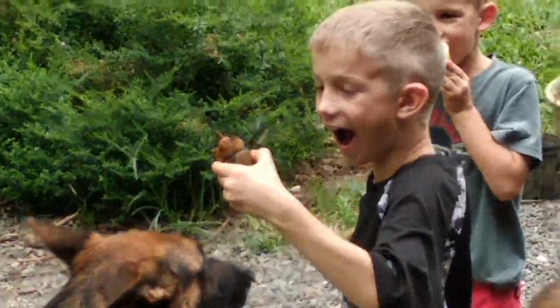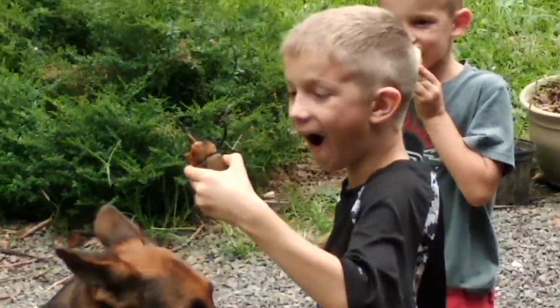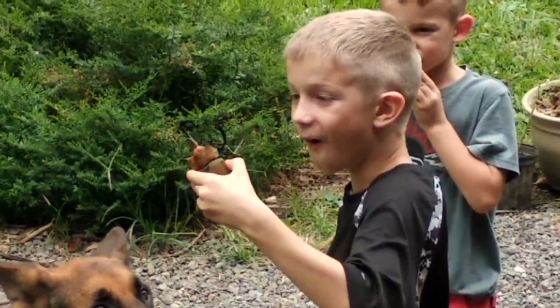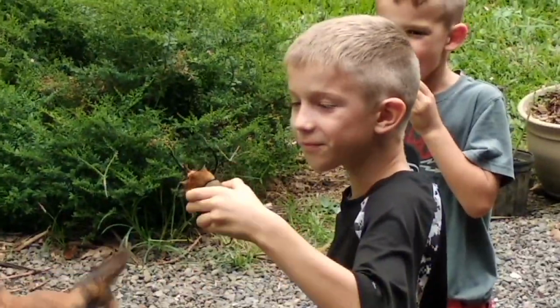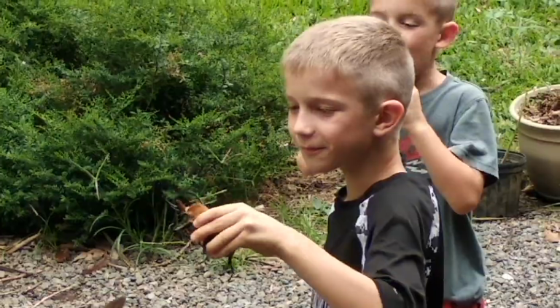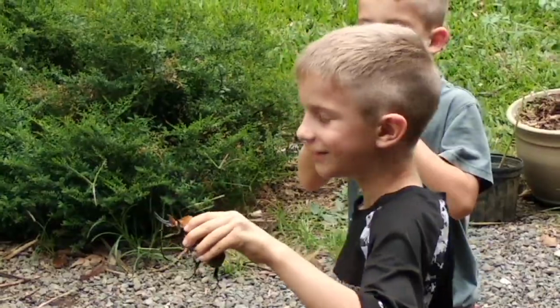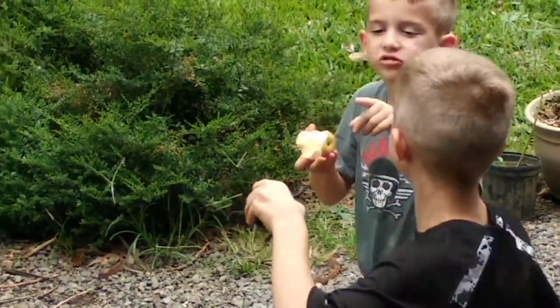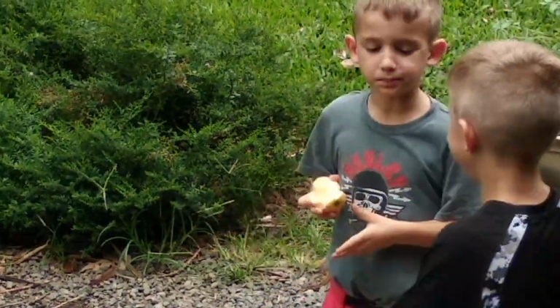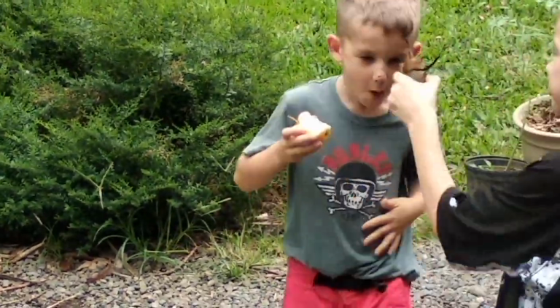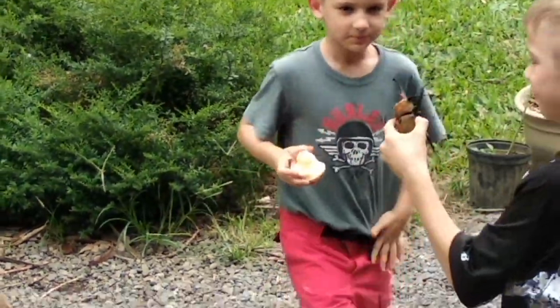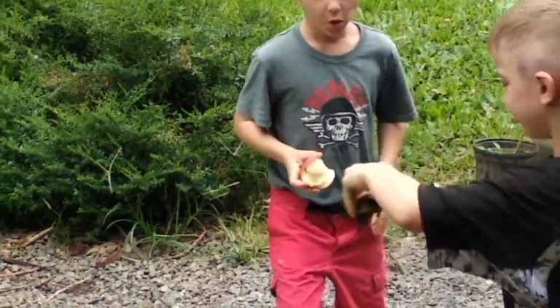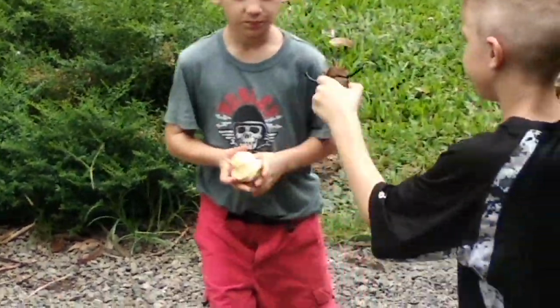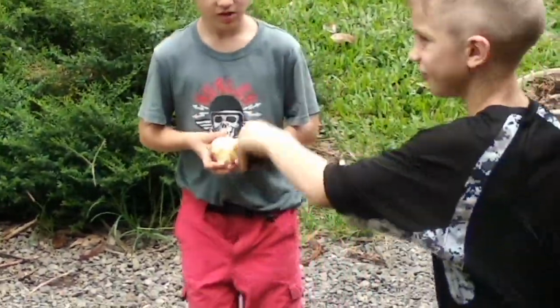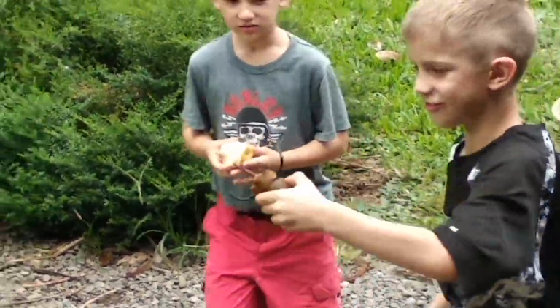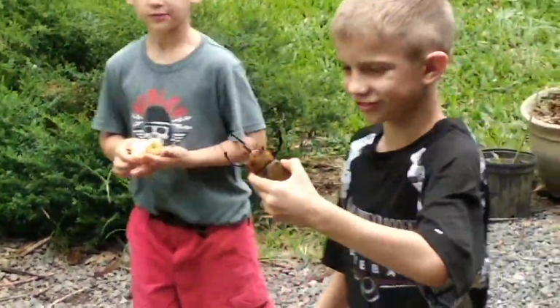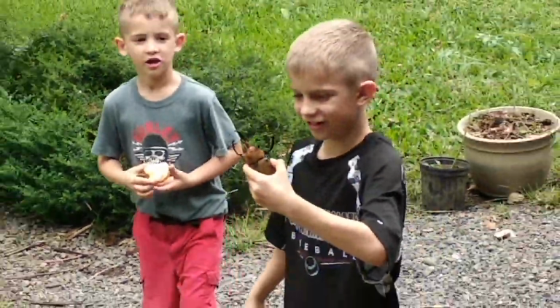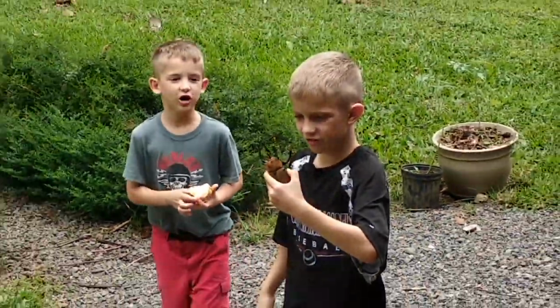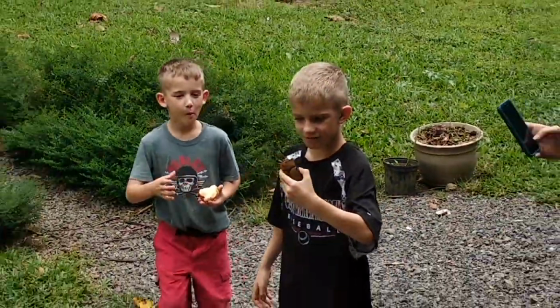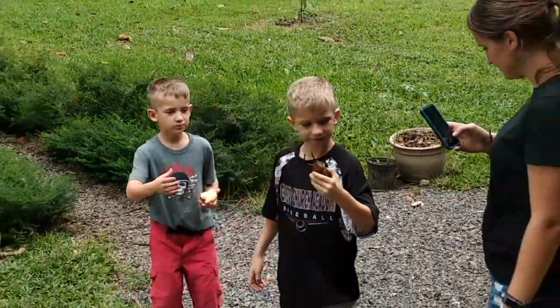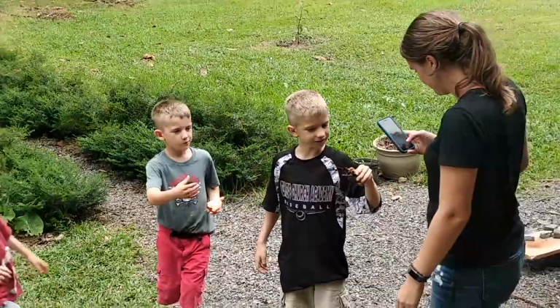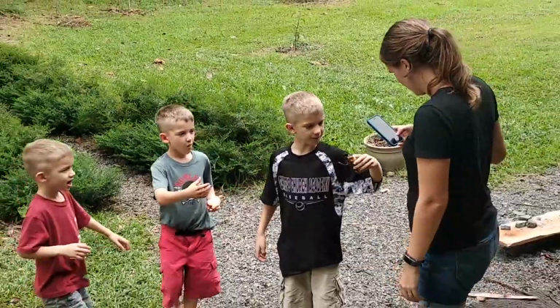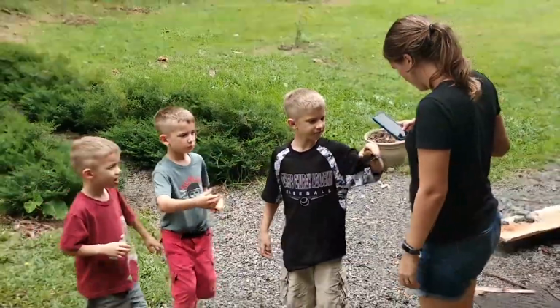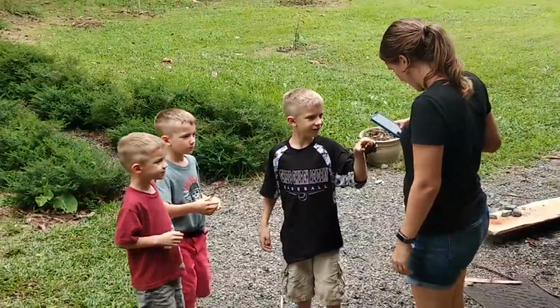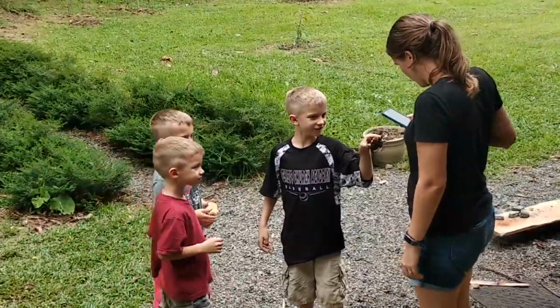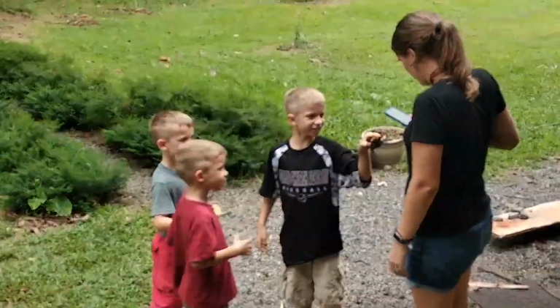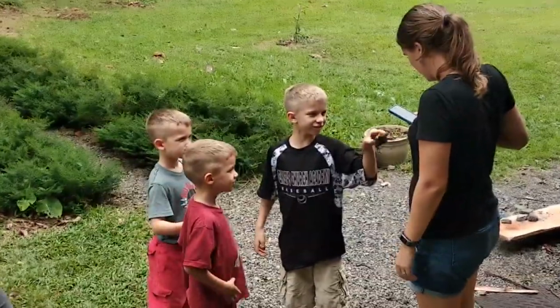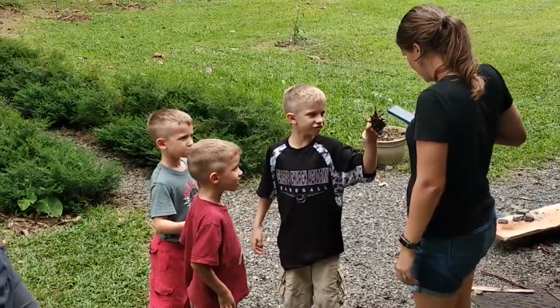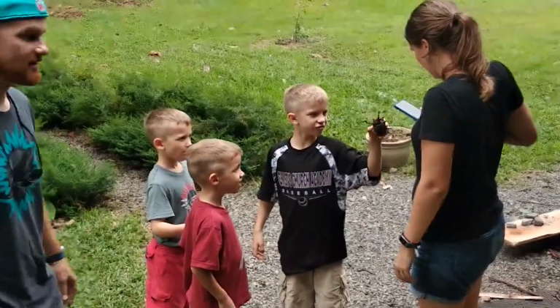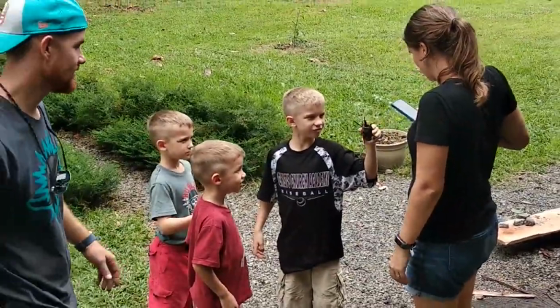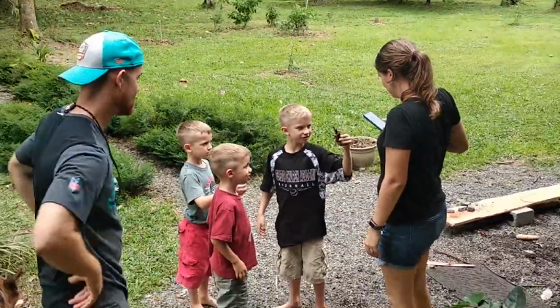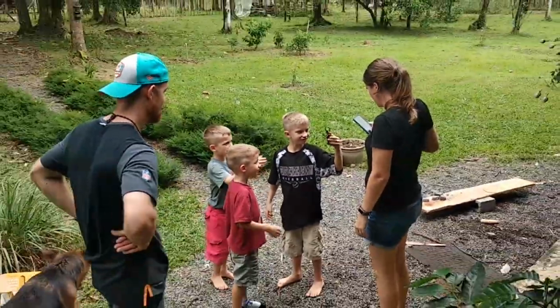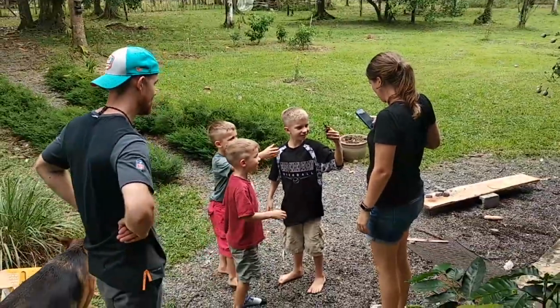I'm tired! That's our hand! Okay. That's right, guys.